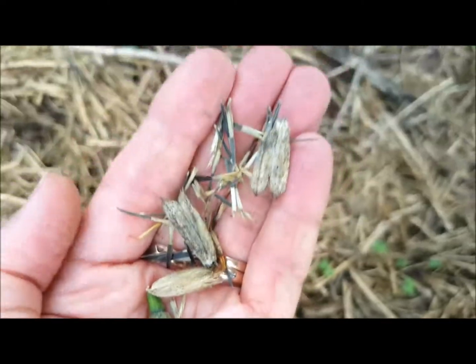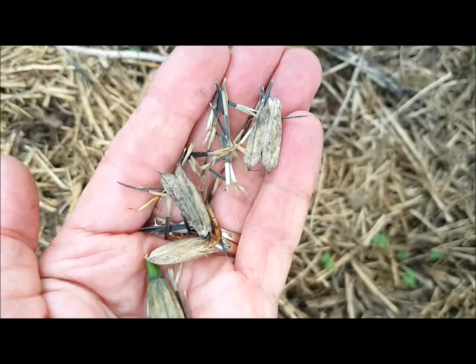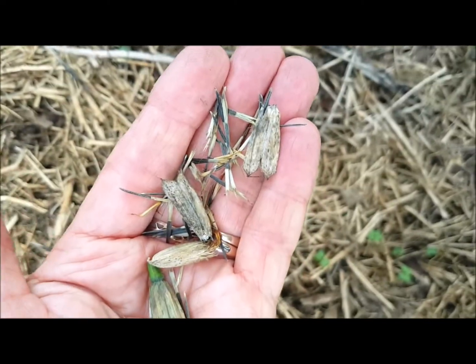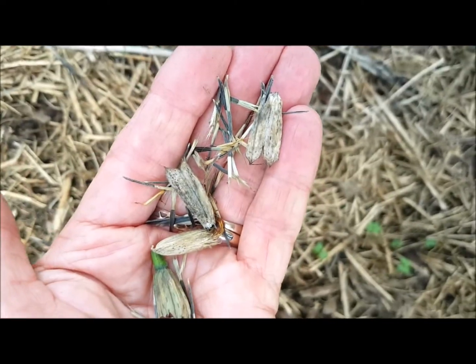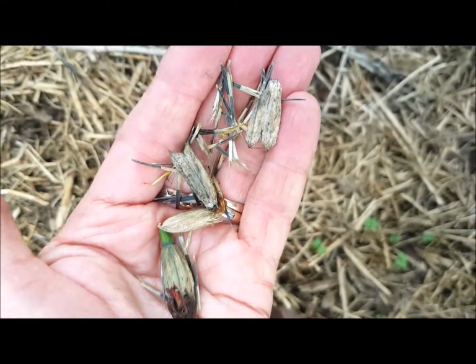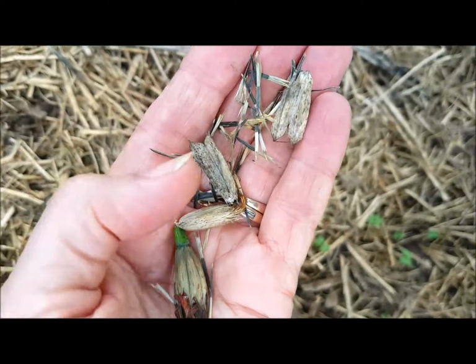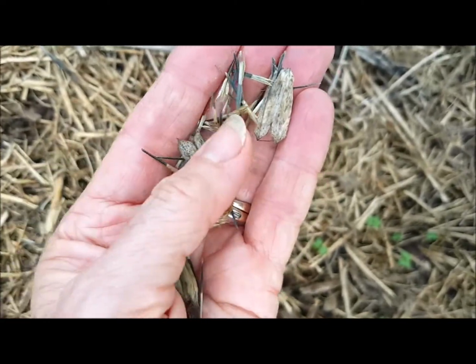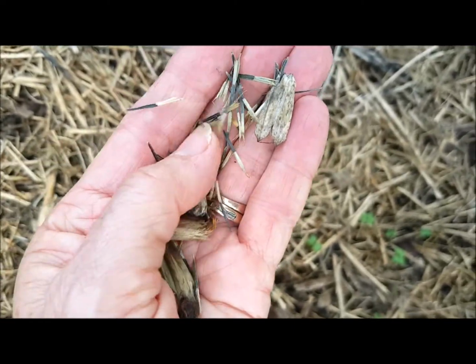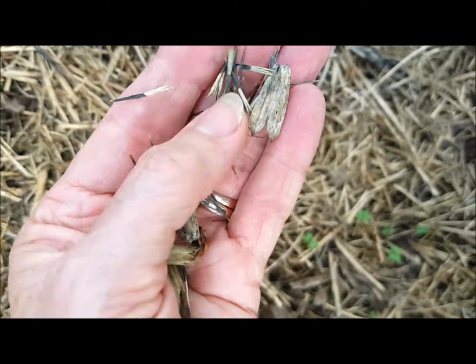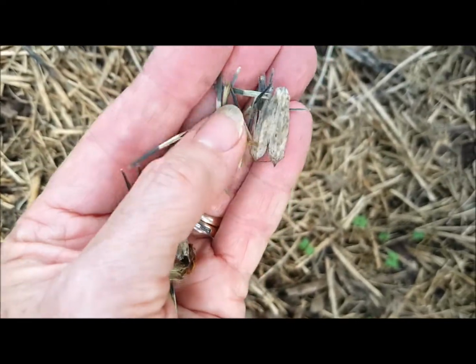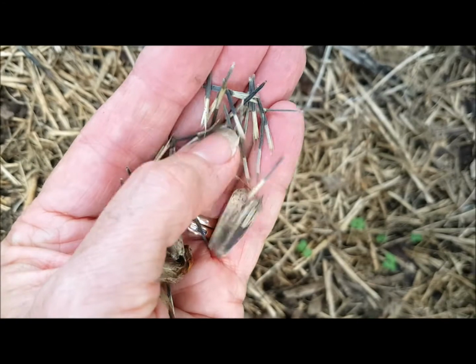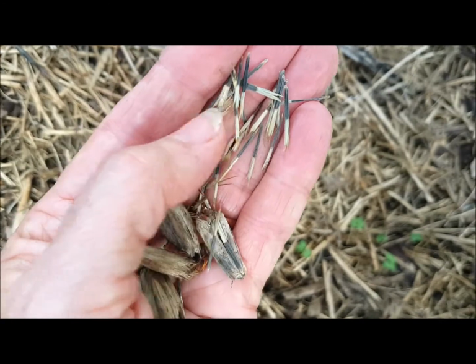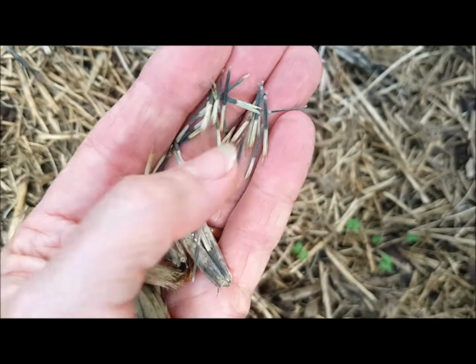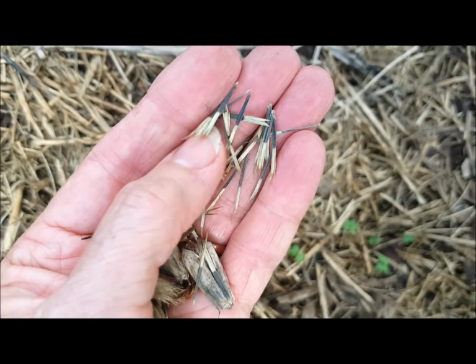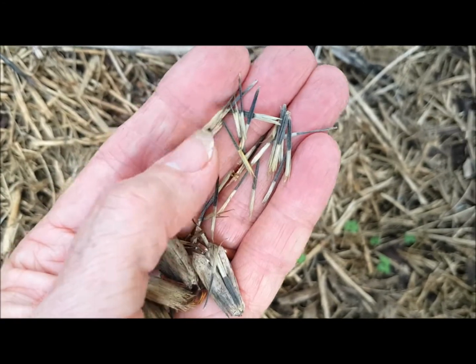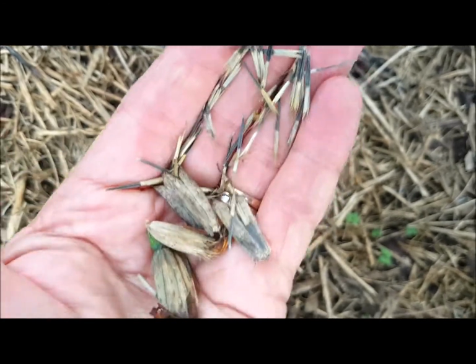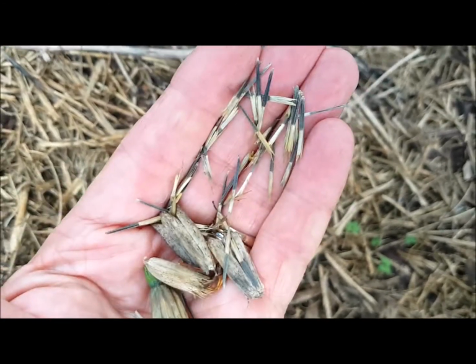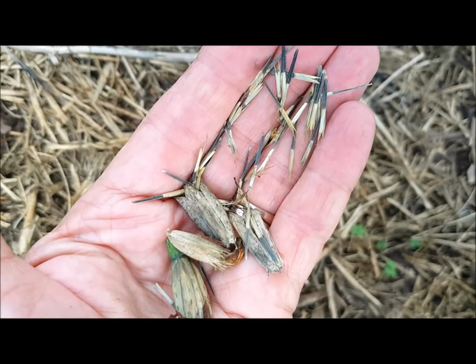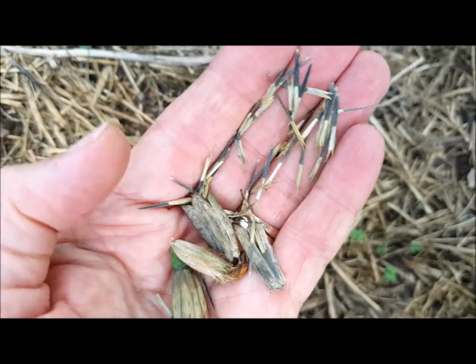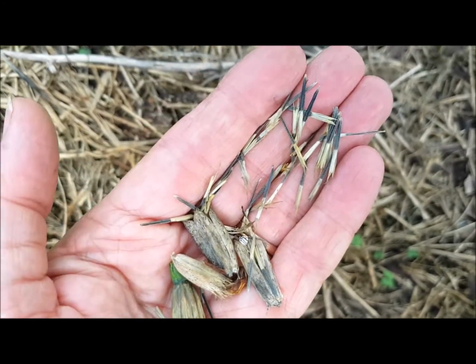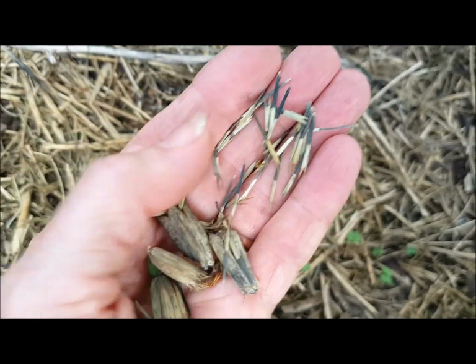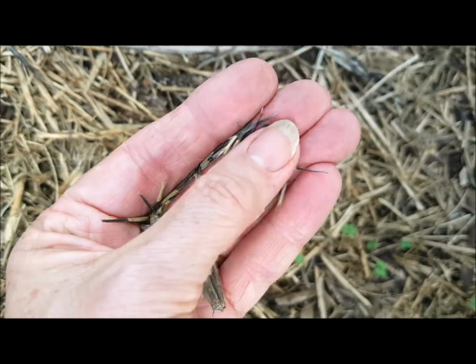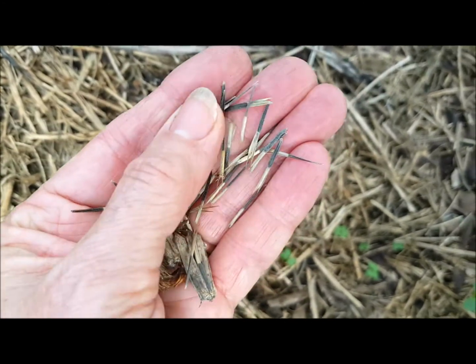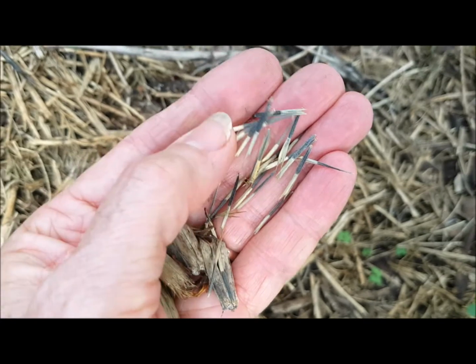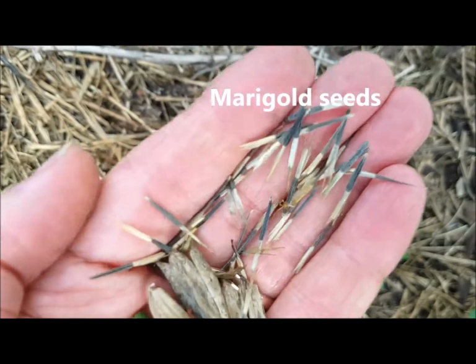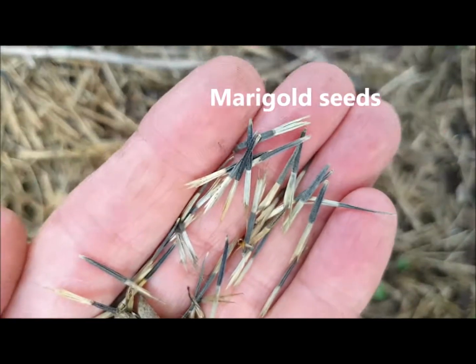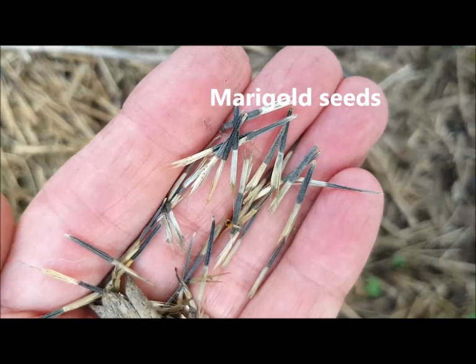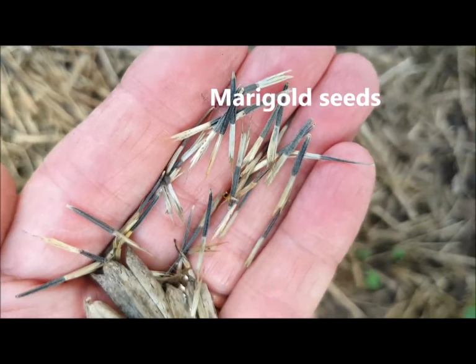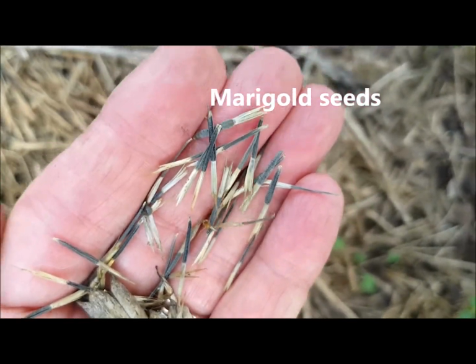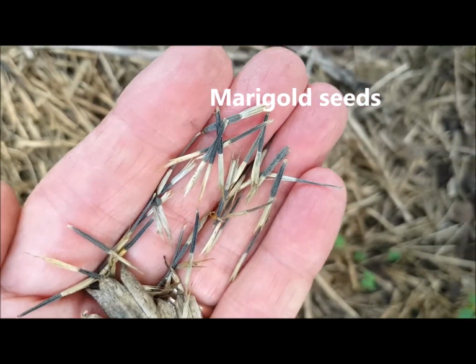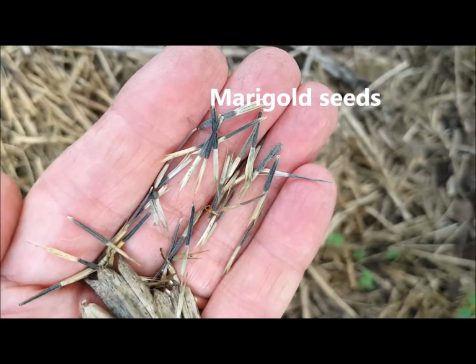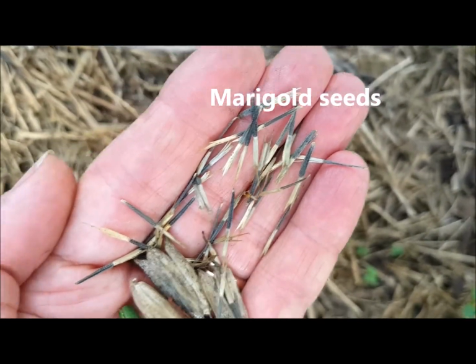So if you've only got a few minutes and you just want to get some little action done in your garden, I've just broken the little dead seed head open and look at that — they're all marigold seeds.